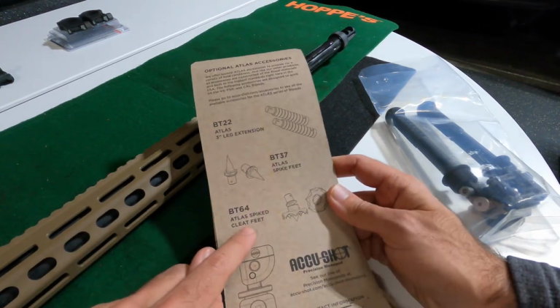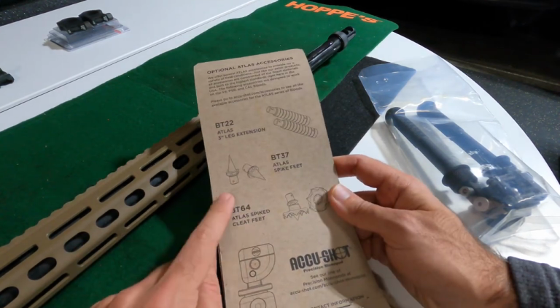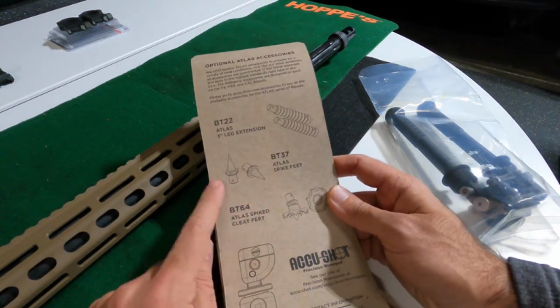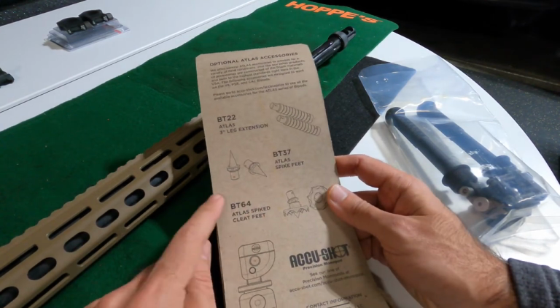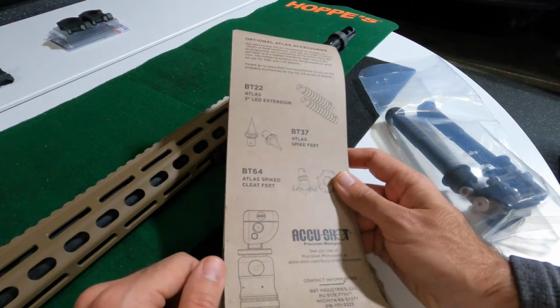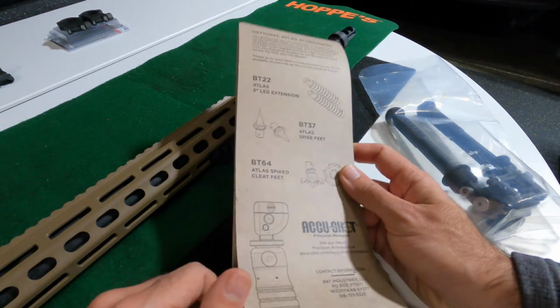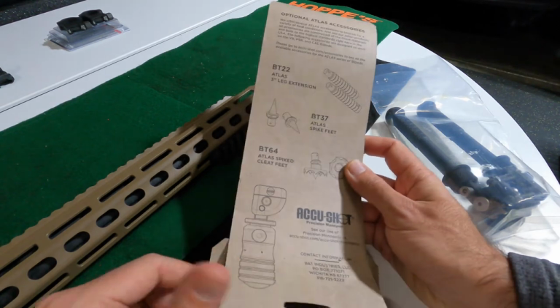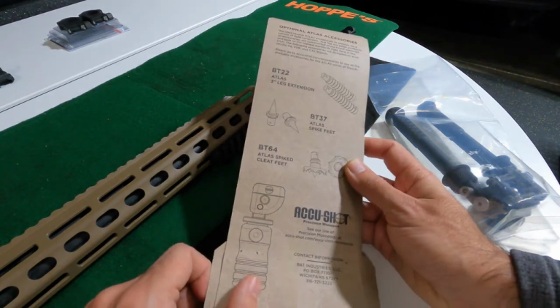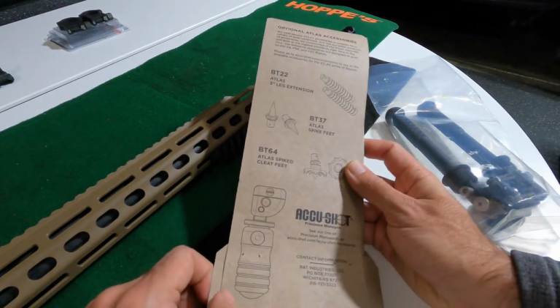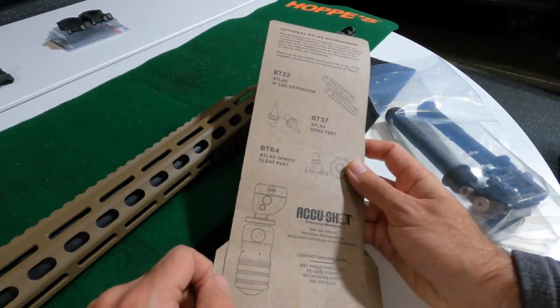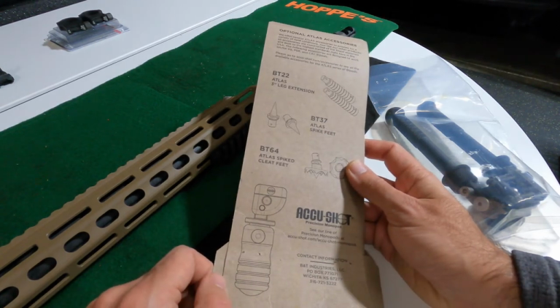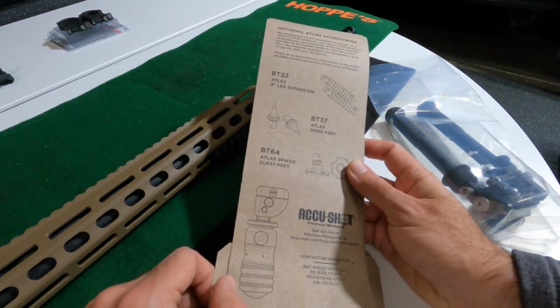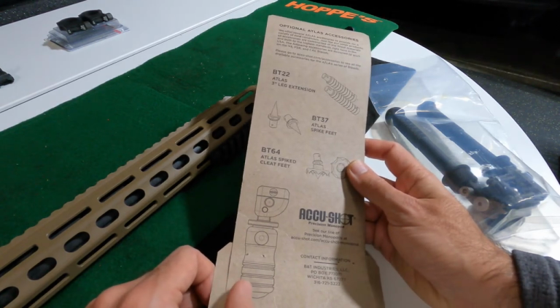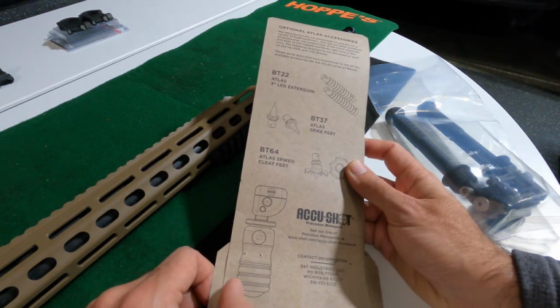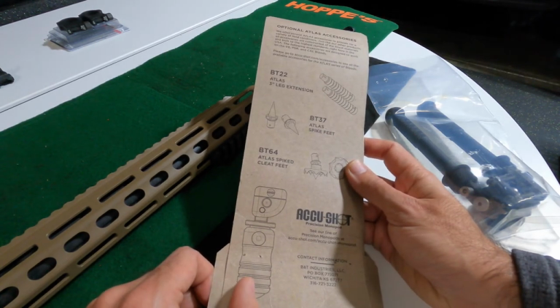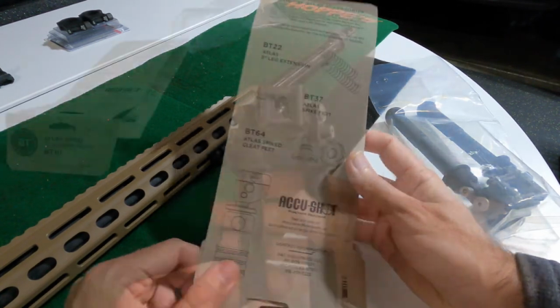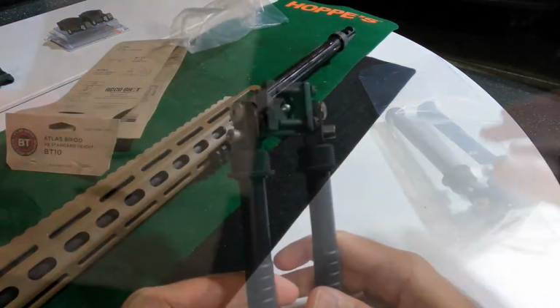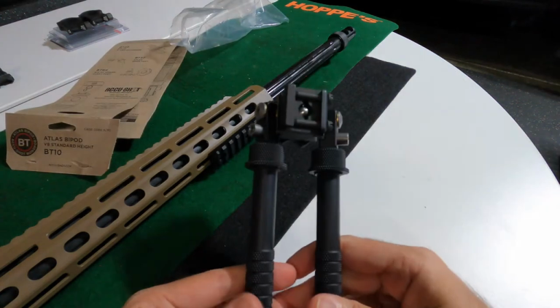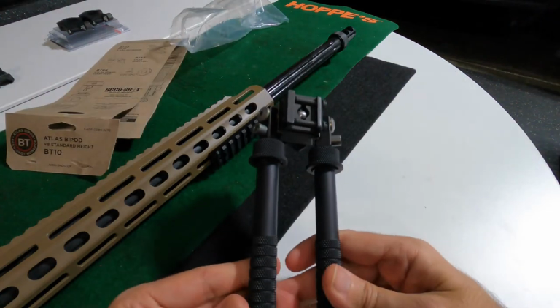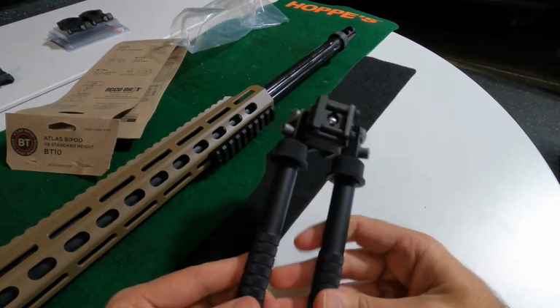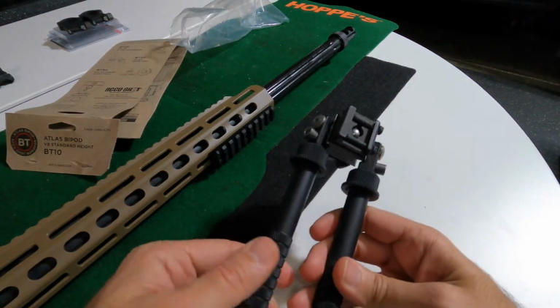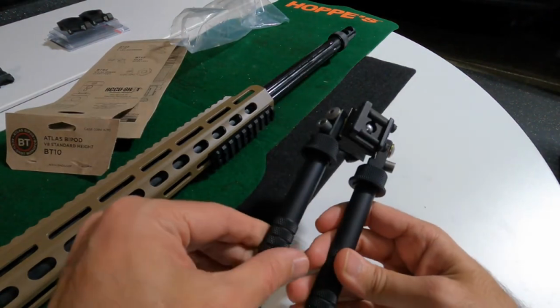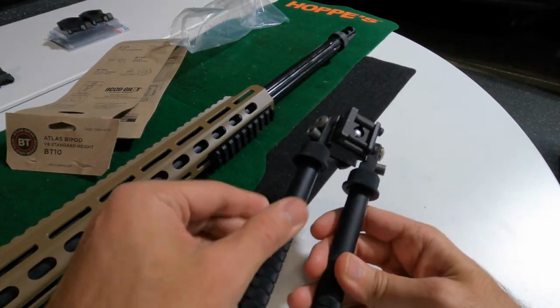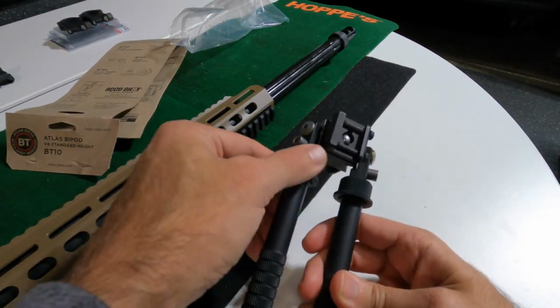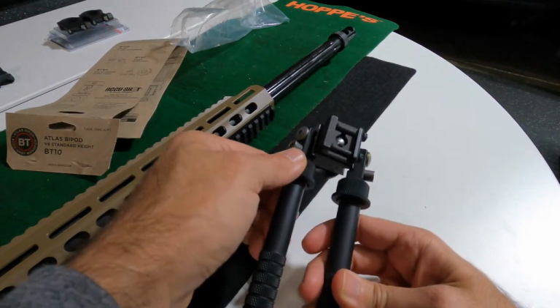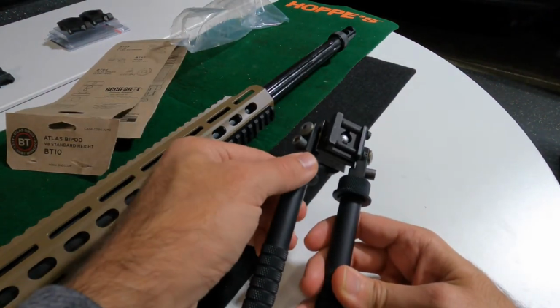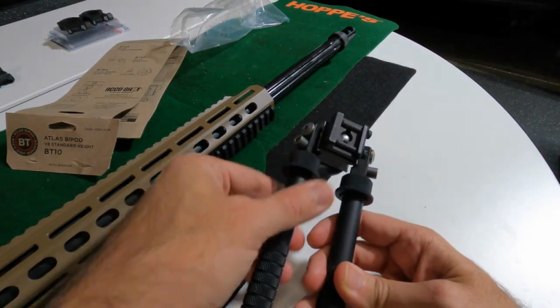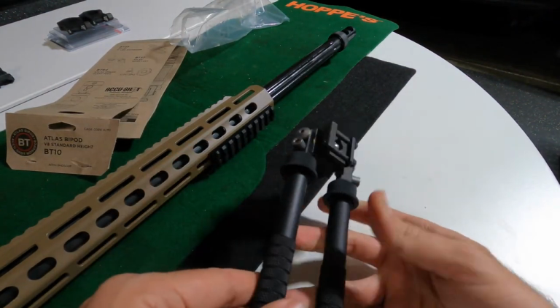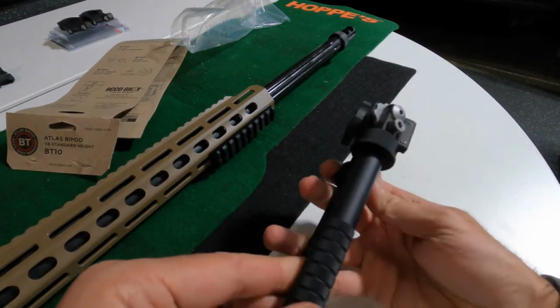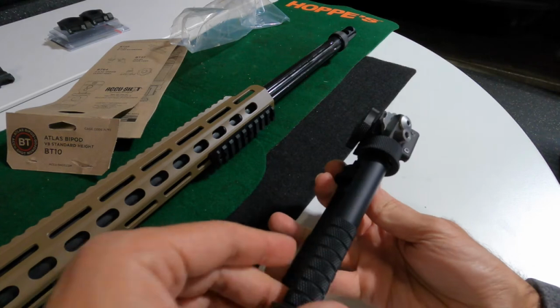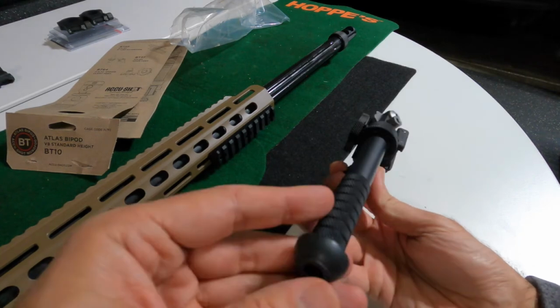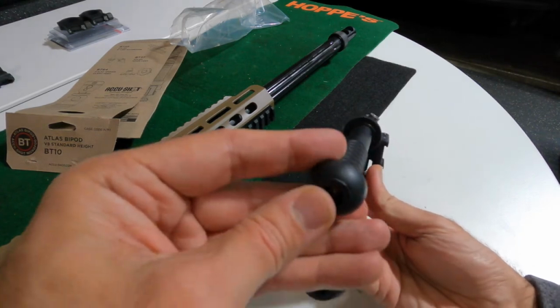Another thing I'm probably going to need is this rear monopod. I mean, this thing is just gorgeous. The knurling is flawless, really — it feels great.